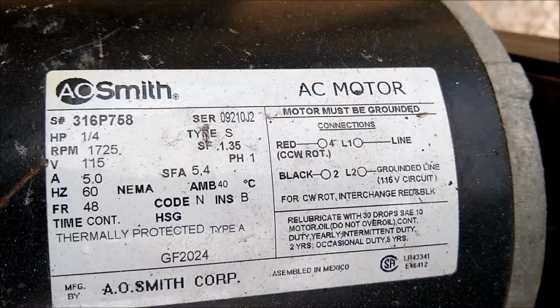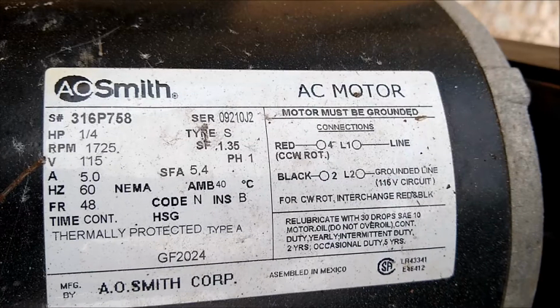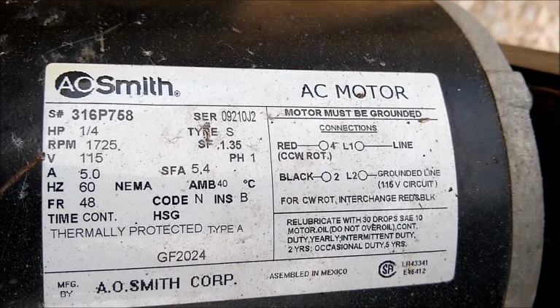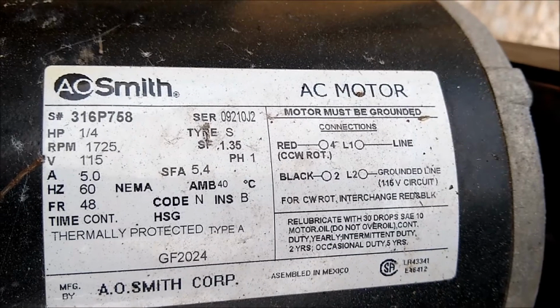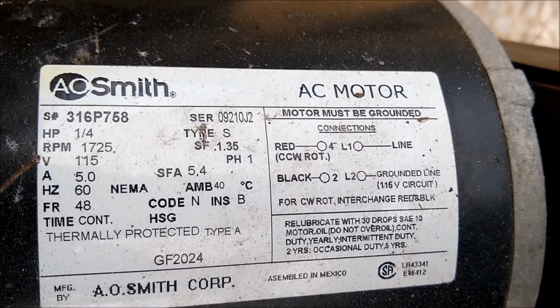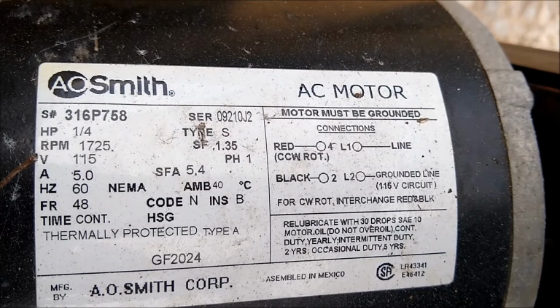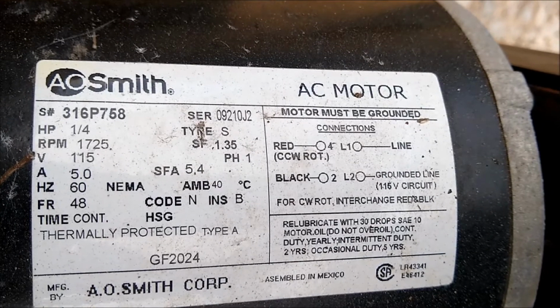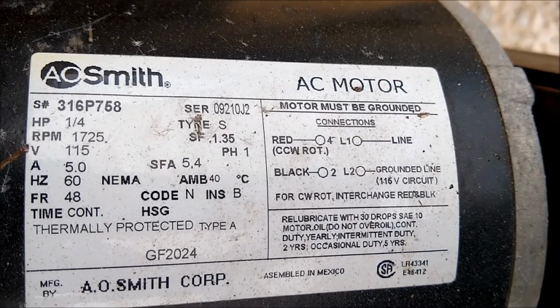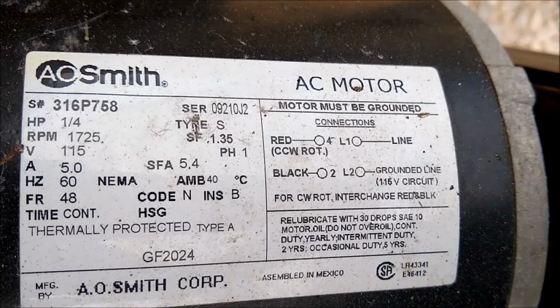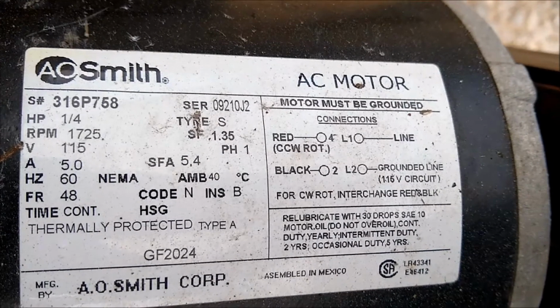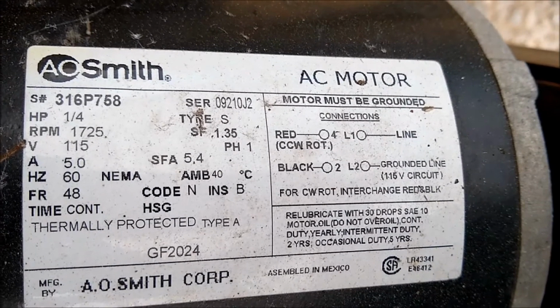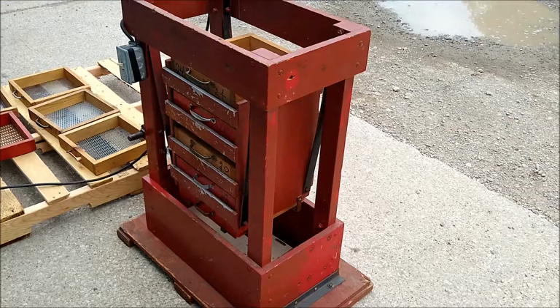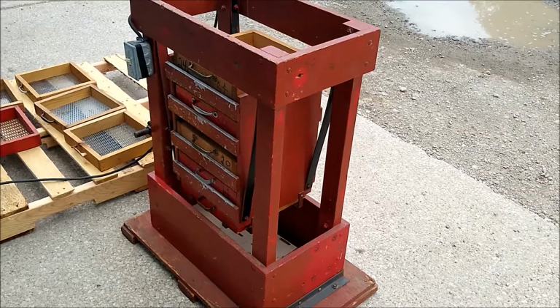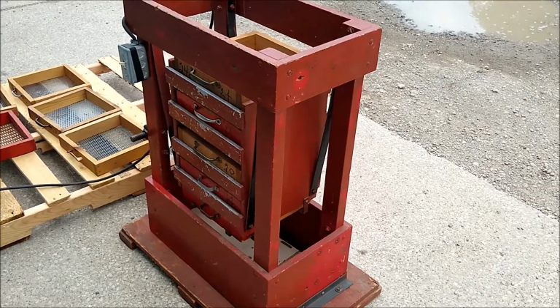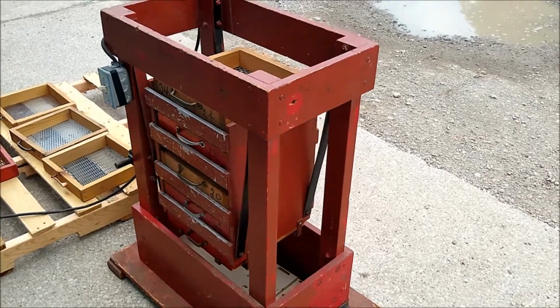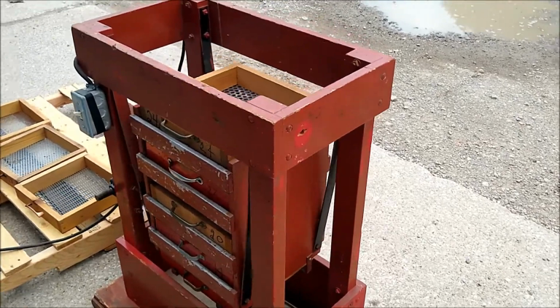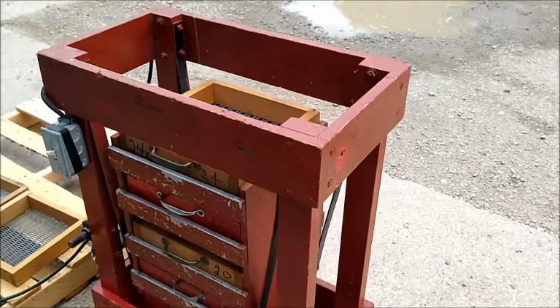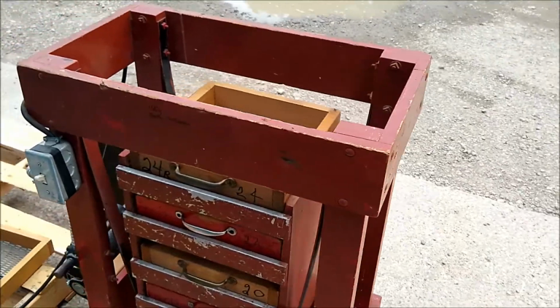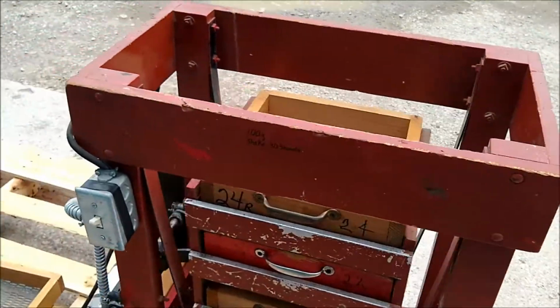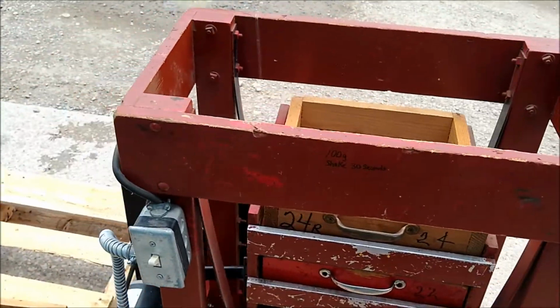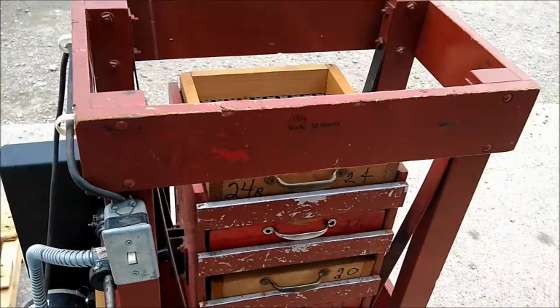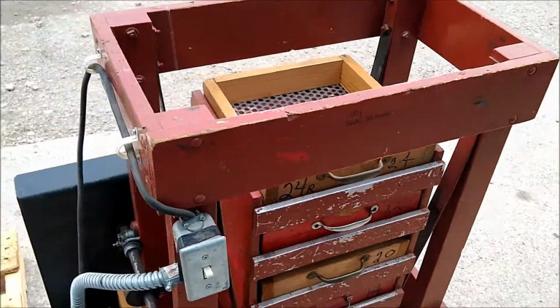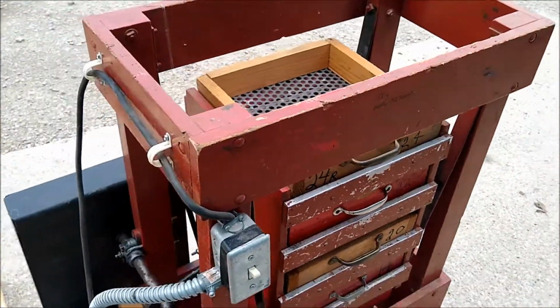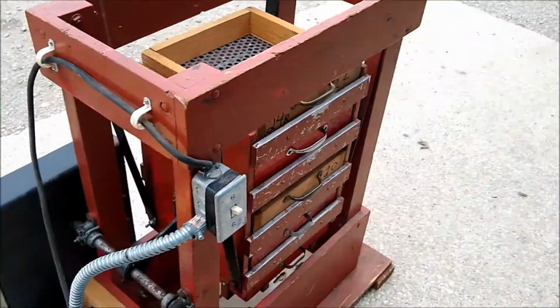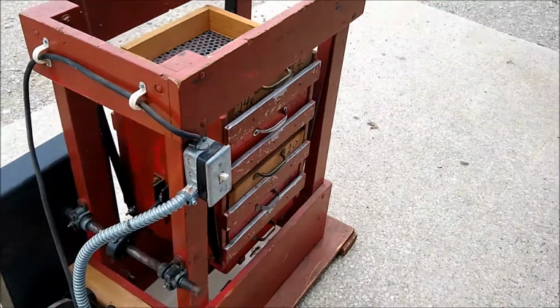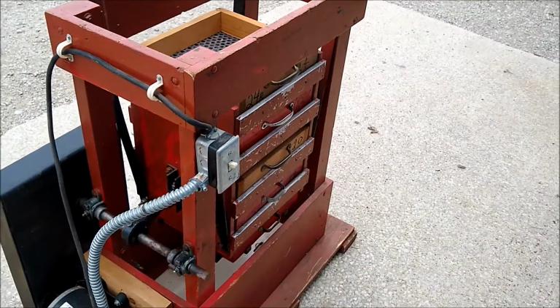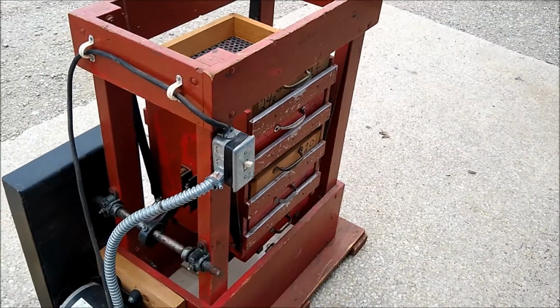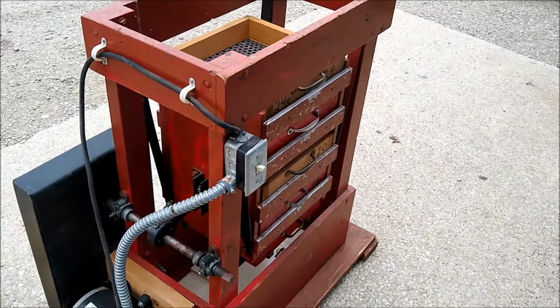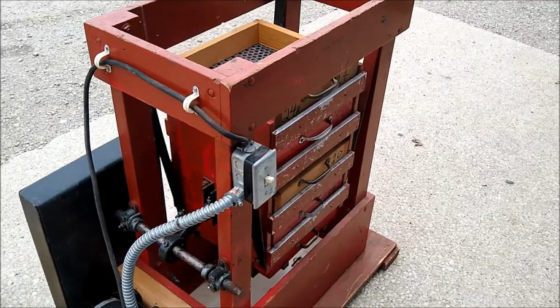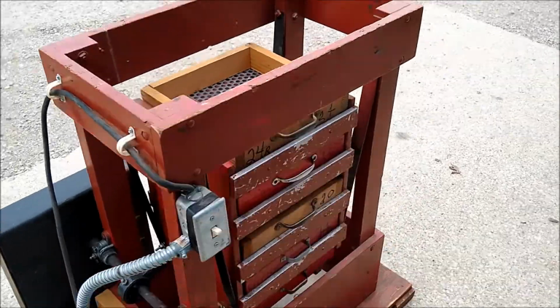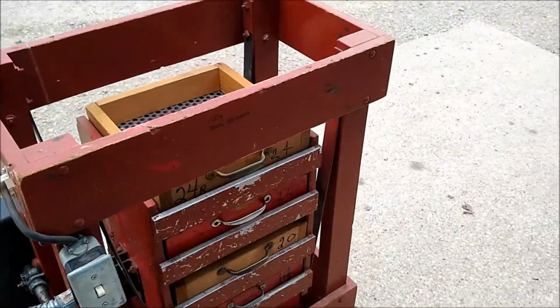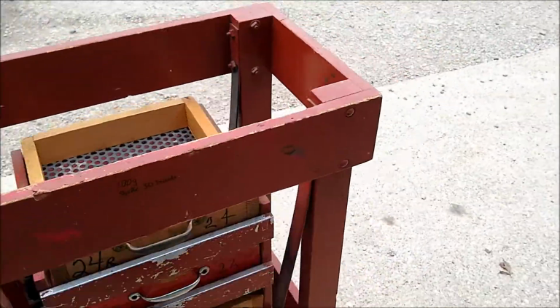It is equipped with a one-quarter horsepower, 115 volt single phase motor. Here we have the unit running. It is very quiet and smooth, and it shakes very well and nice.